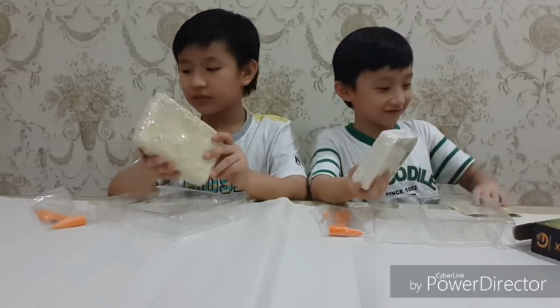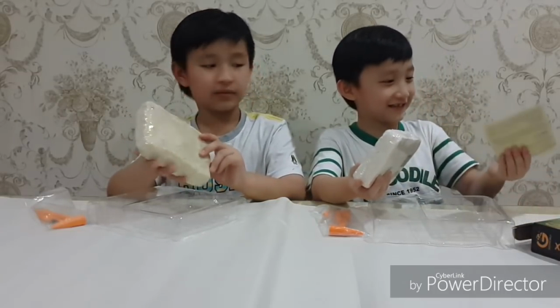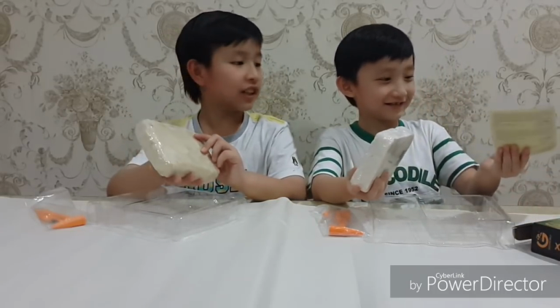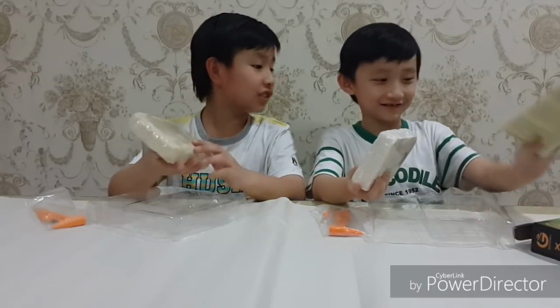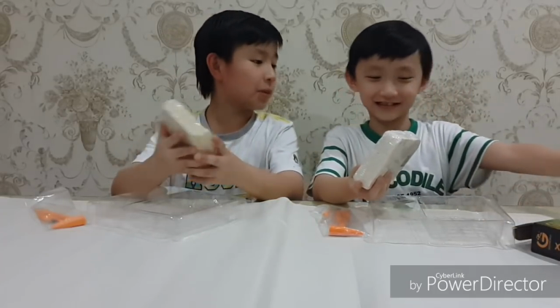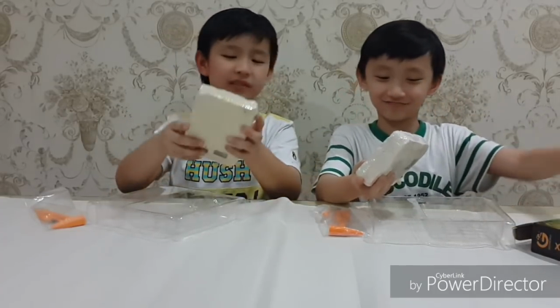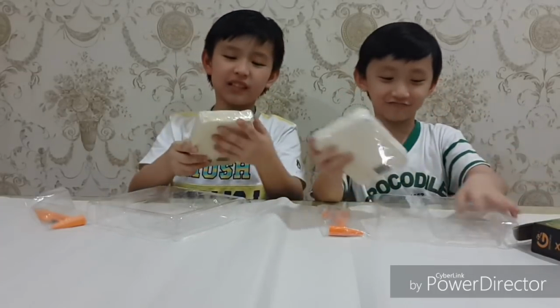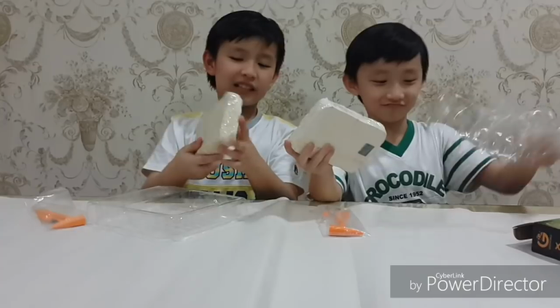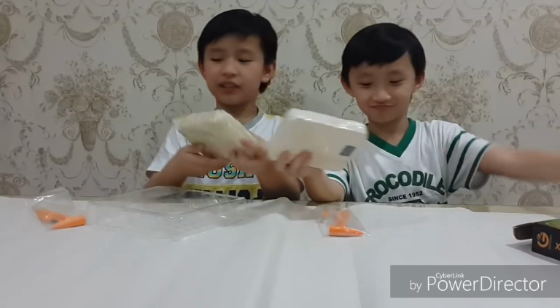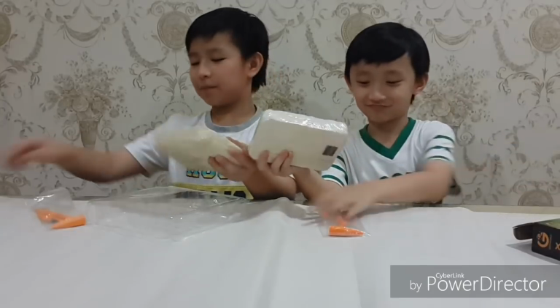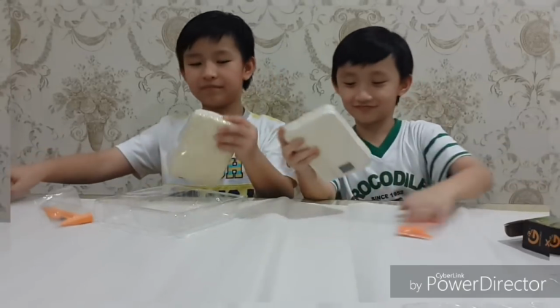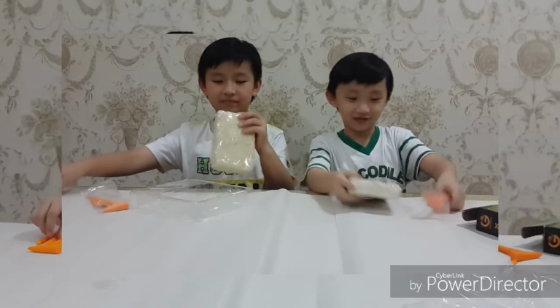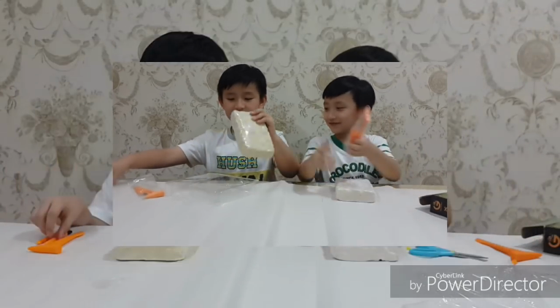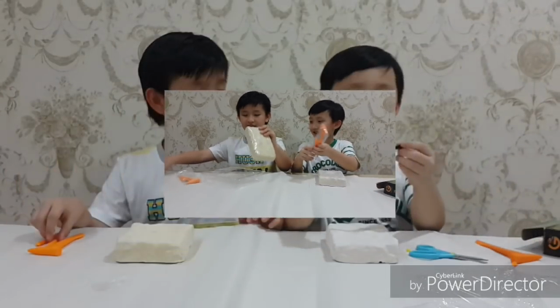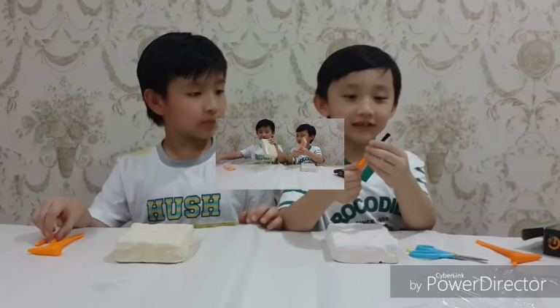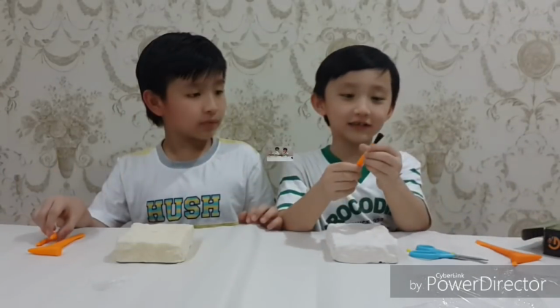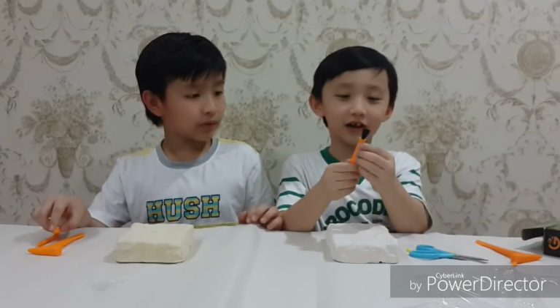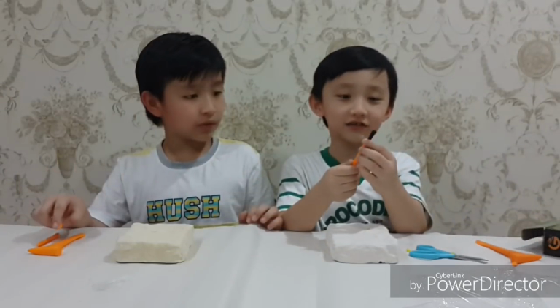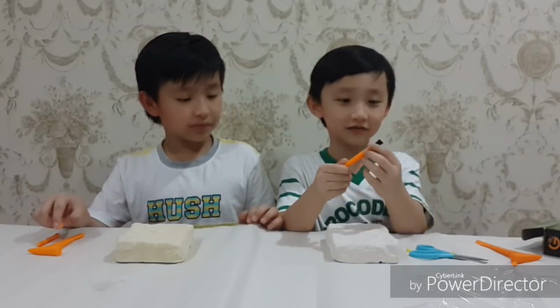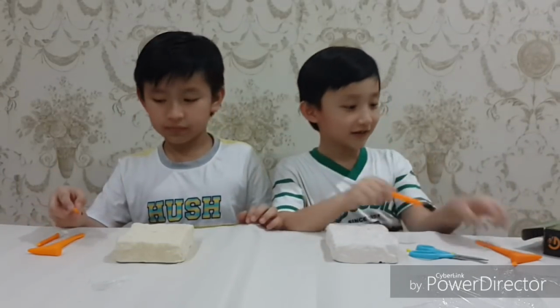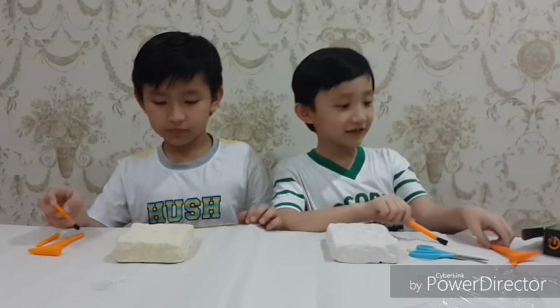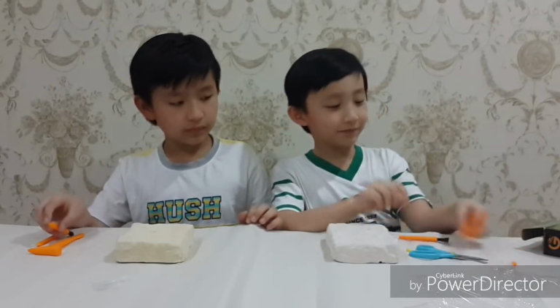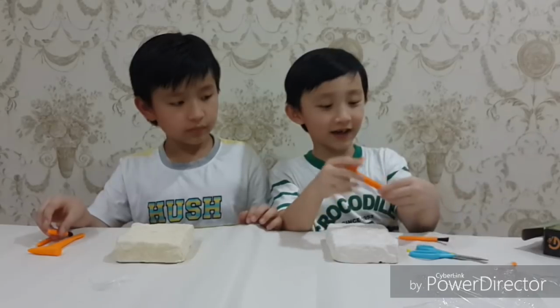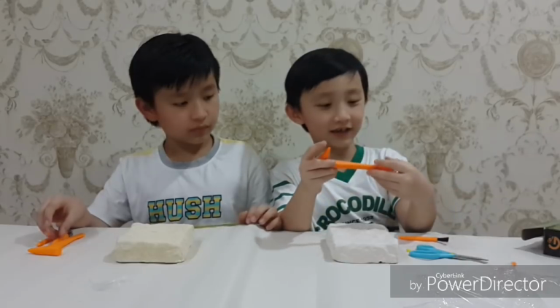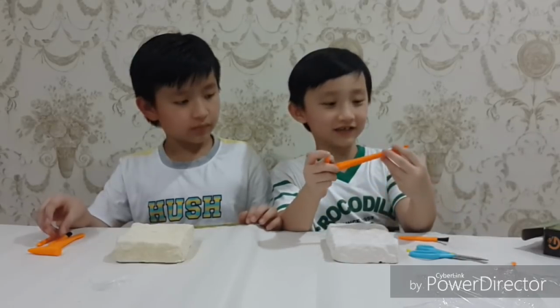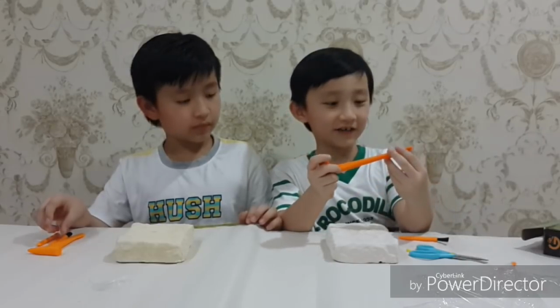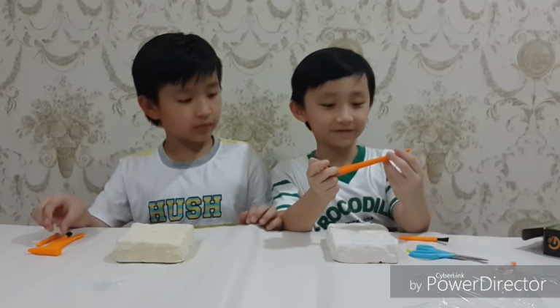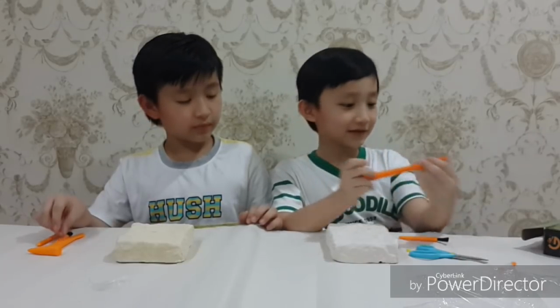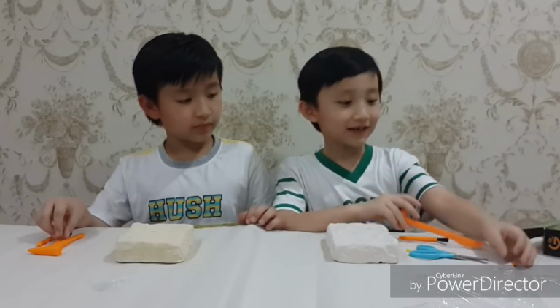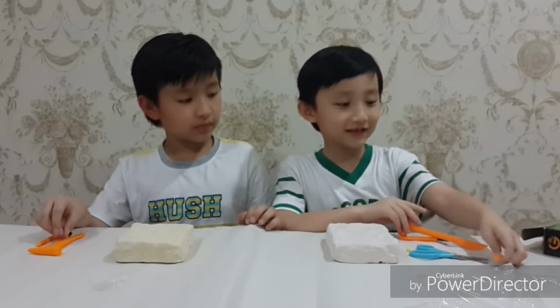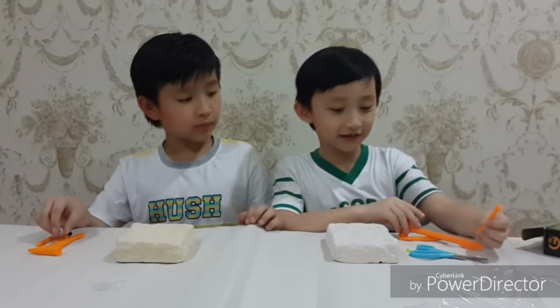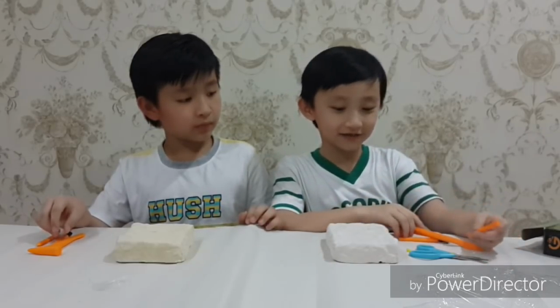Let's open this up. This is the brush. This is the big axe and the knife. And this is the nail.